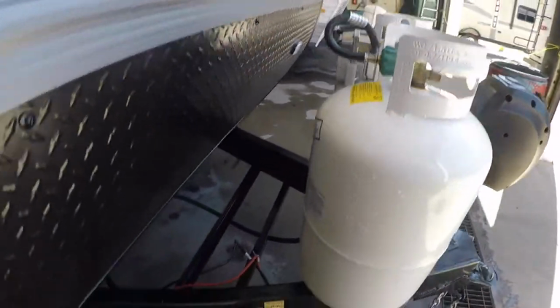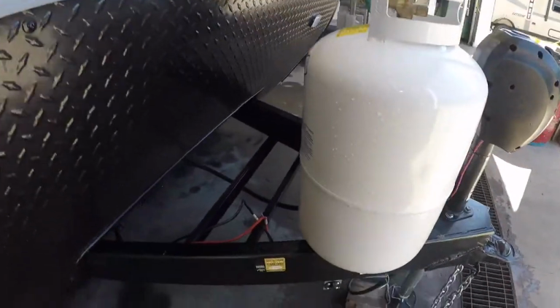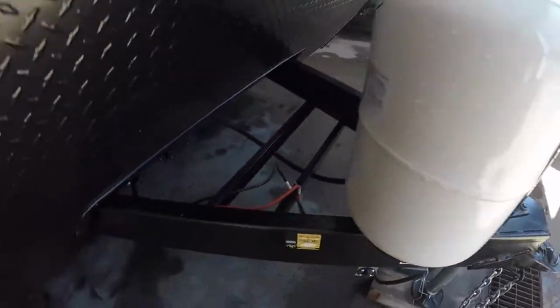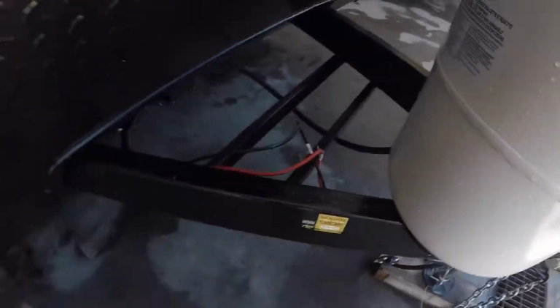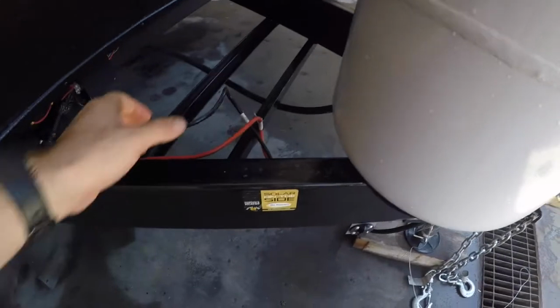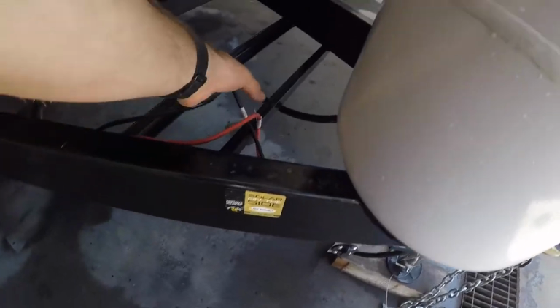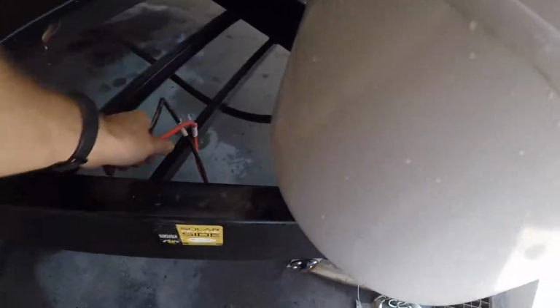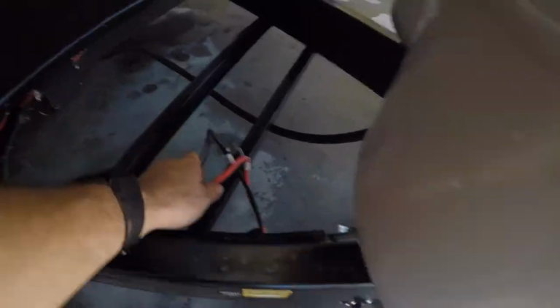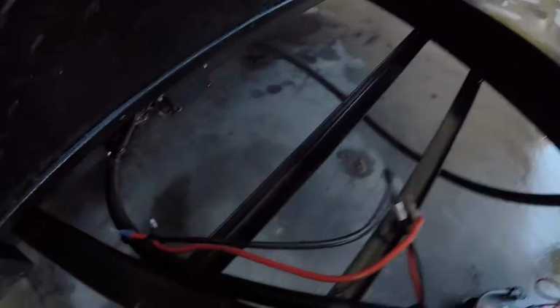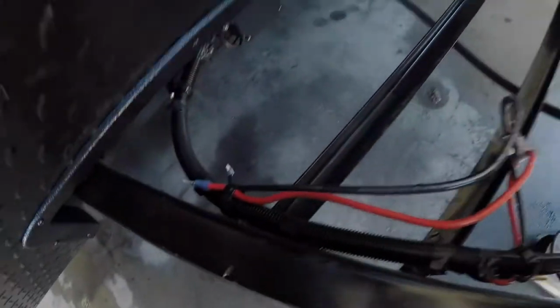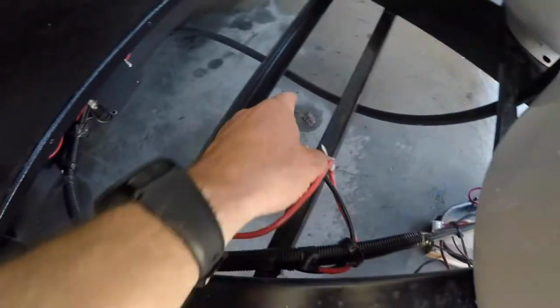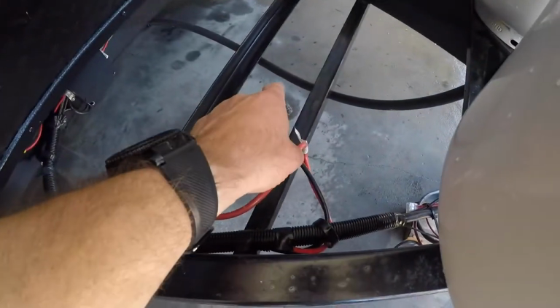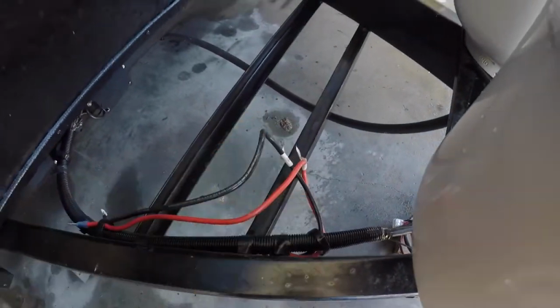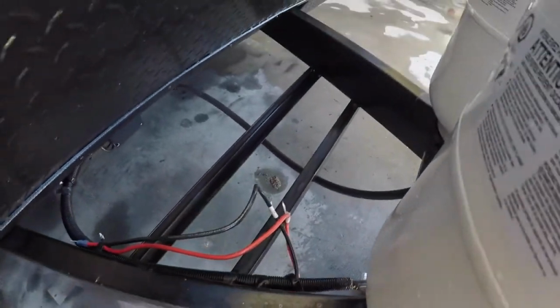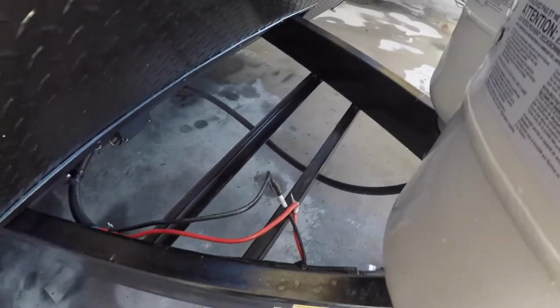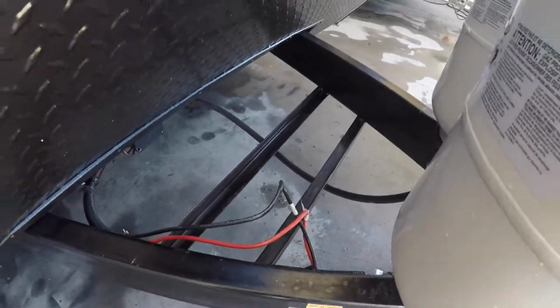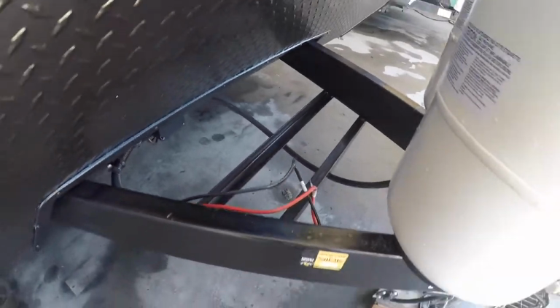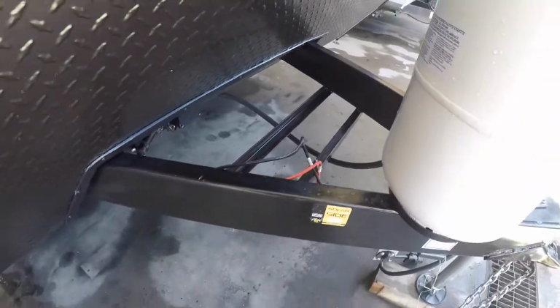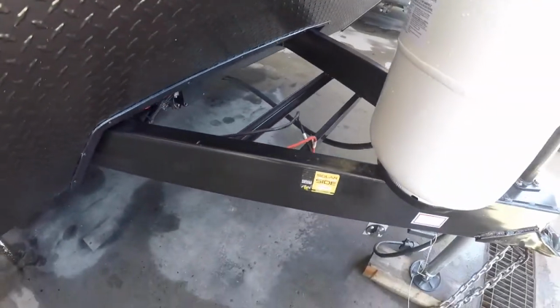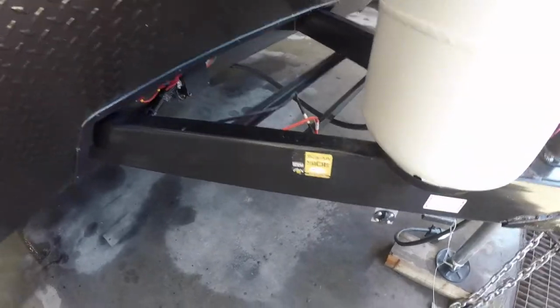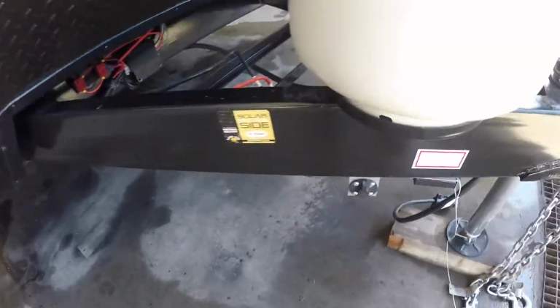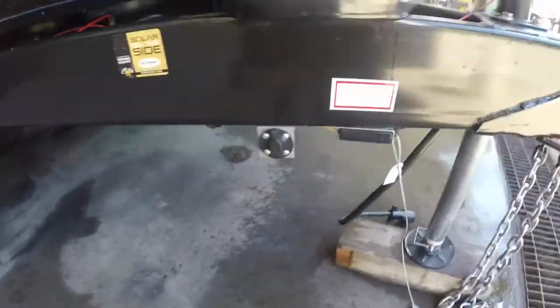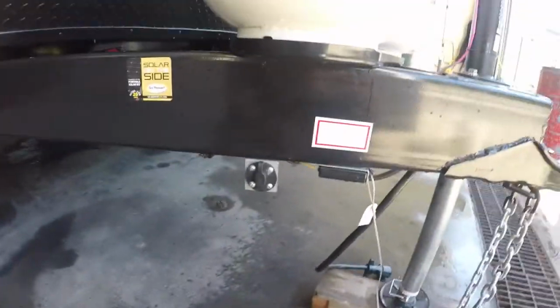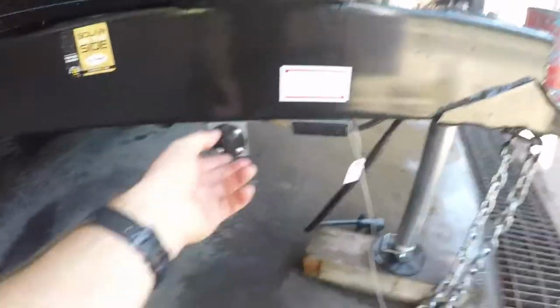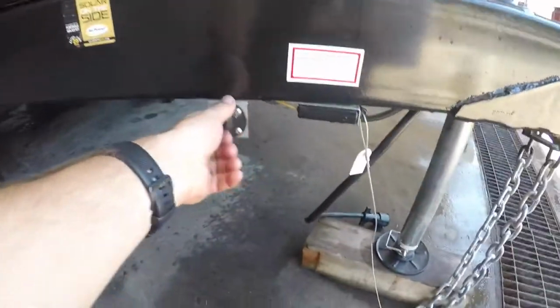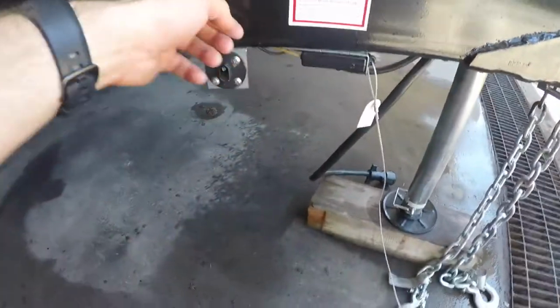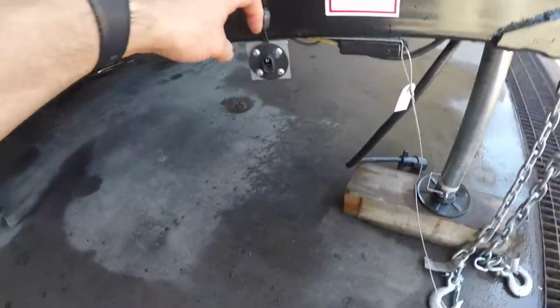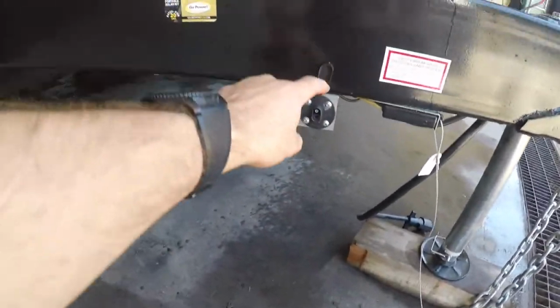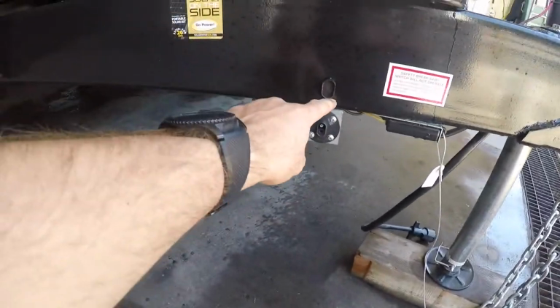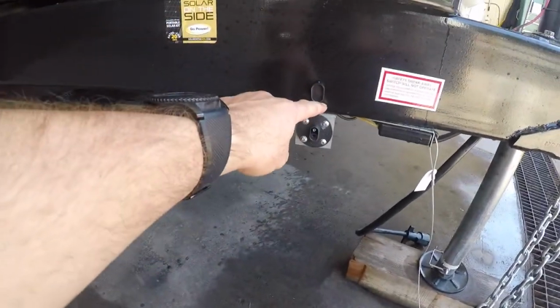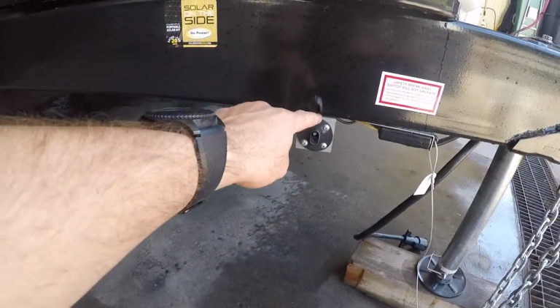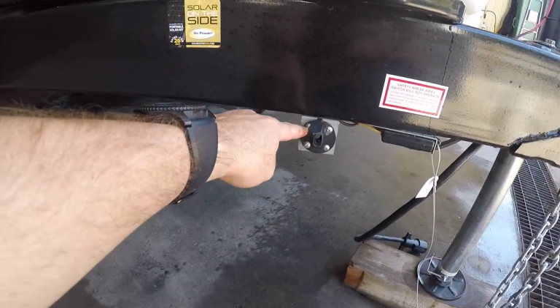Also in the front here, we have your battery leads and connection. This is where the battery storage will be when I put it on there. We are solar ready right here.